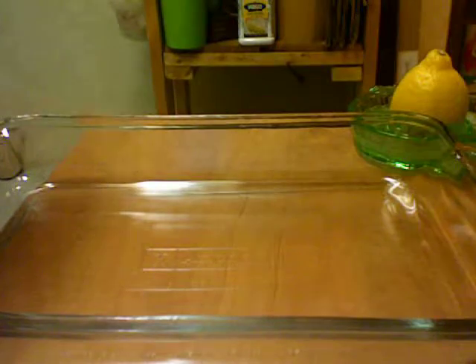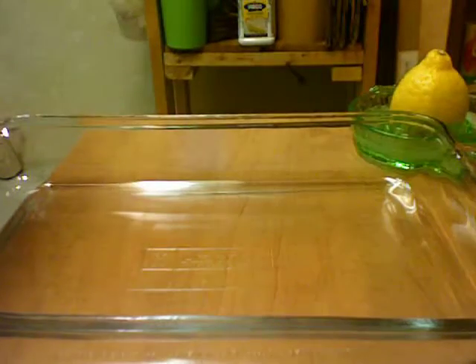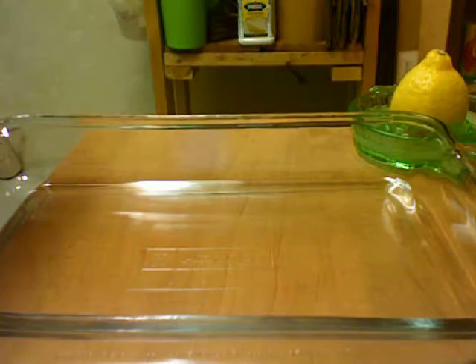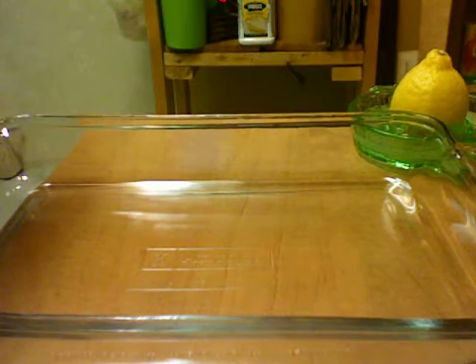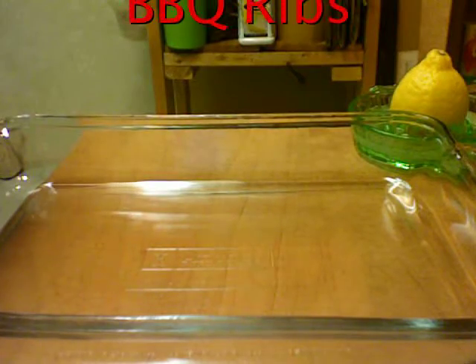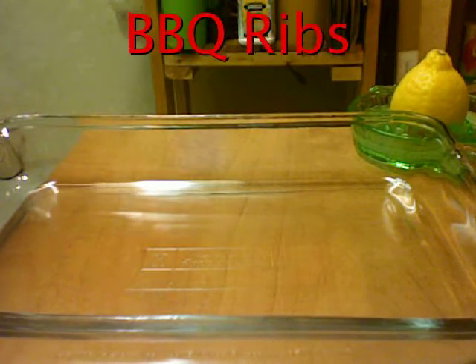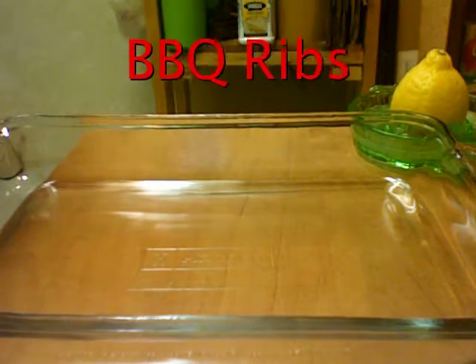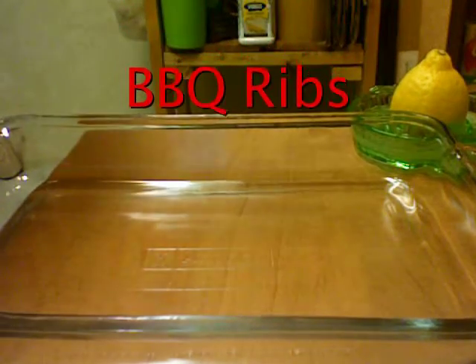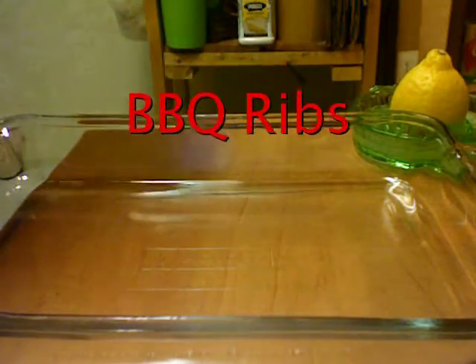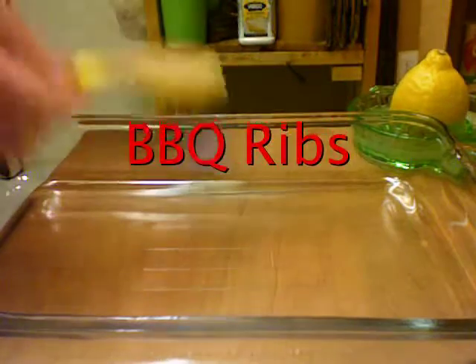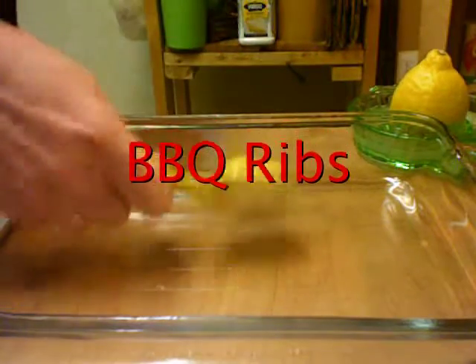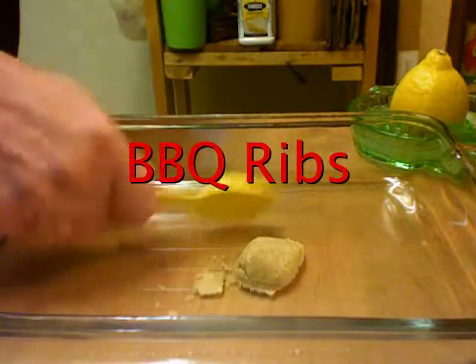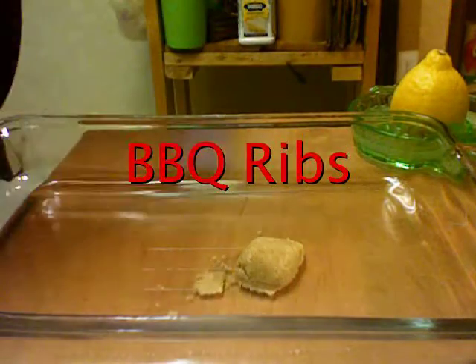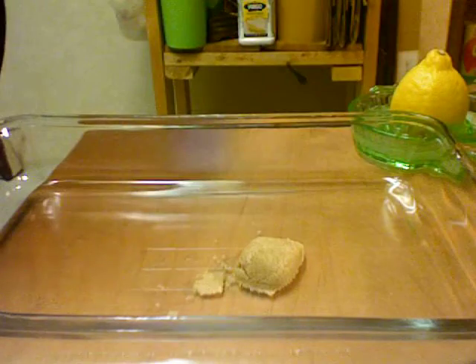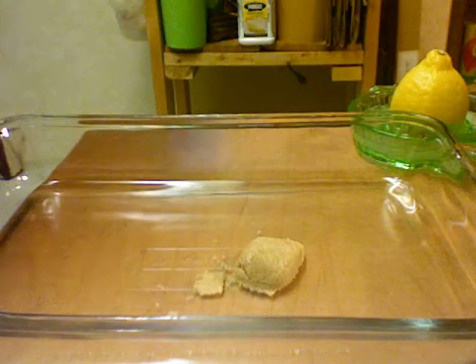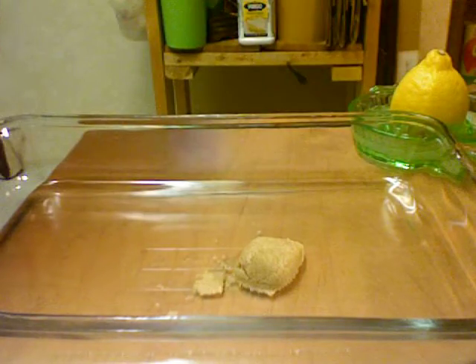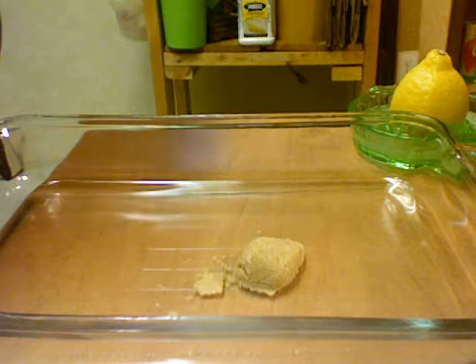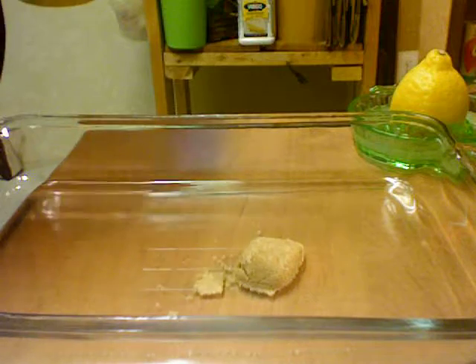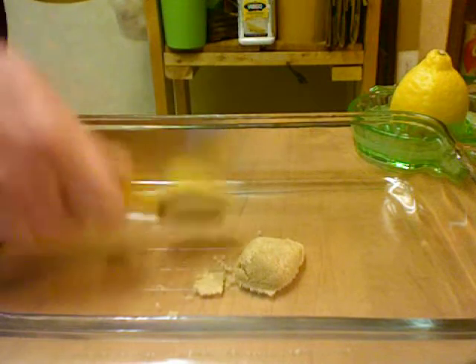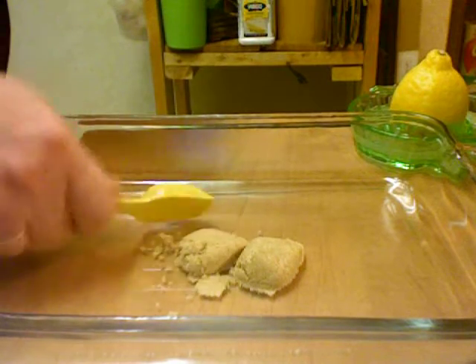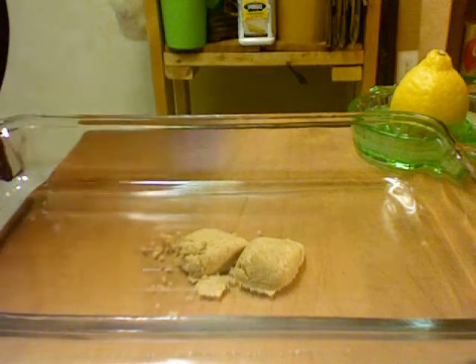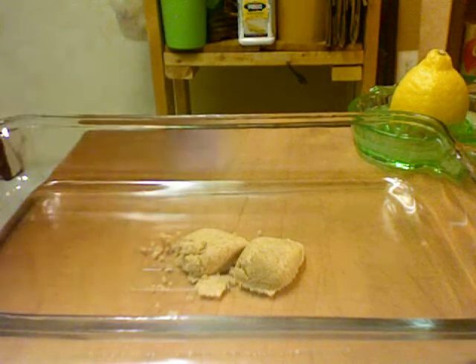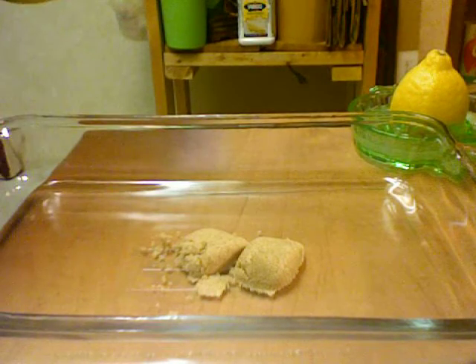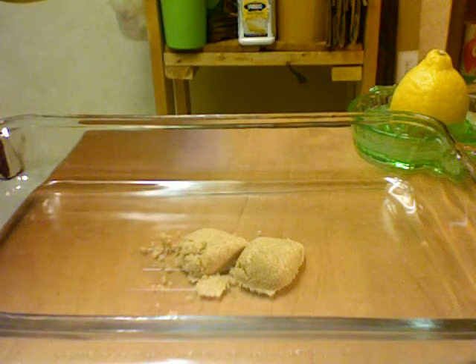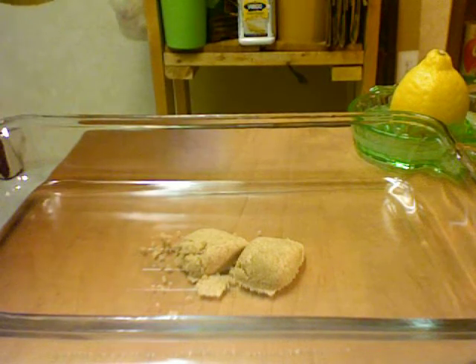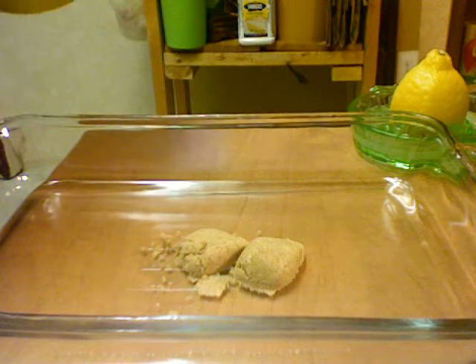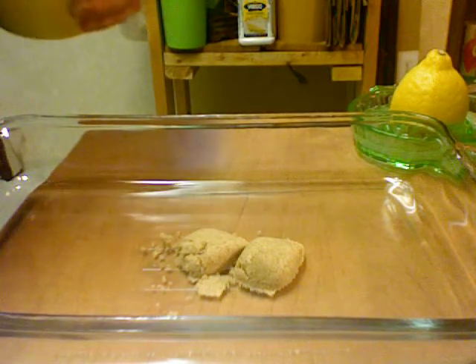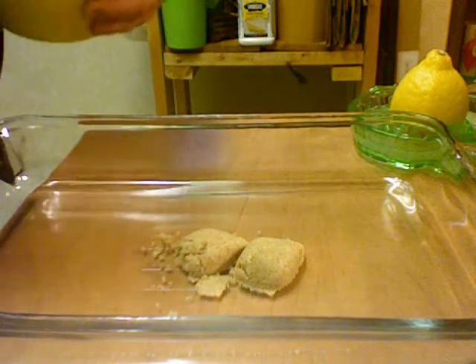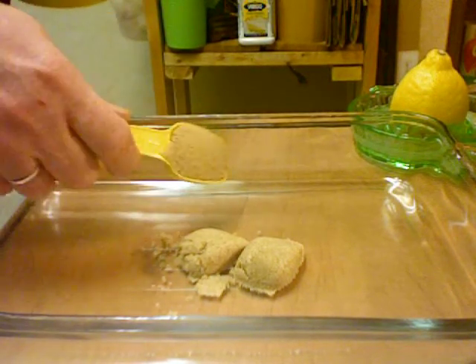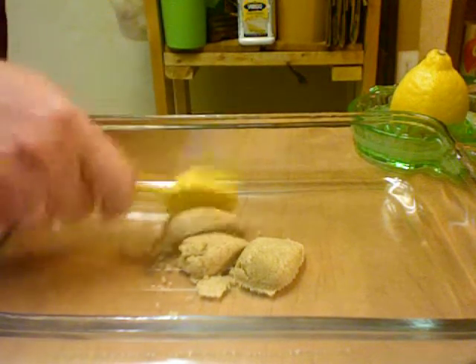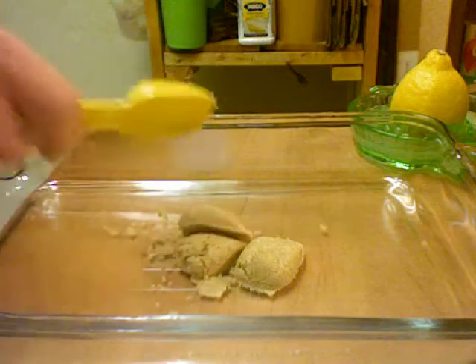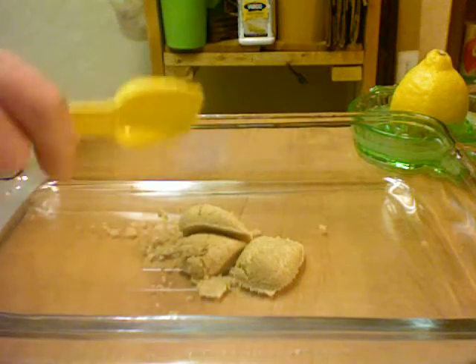I'm going to make some barbecue ribs. I cannot make them on a barbecue grill because I live in a place that doesn't allow it, so I have to make them in the oven.